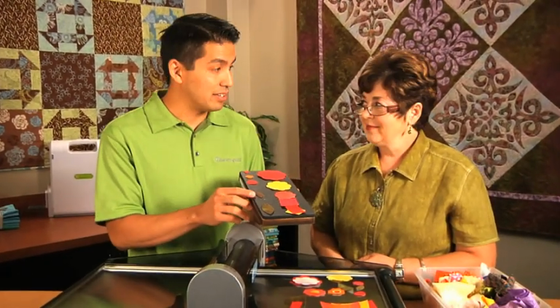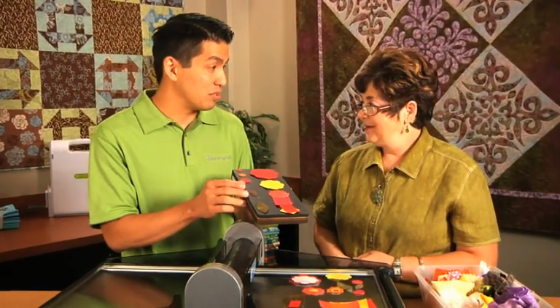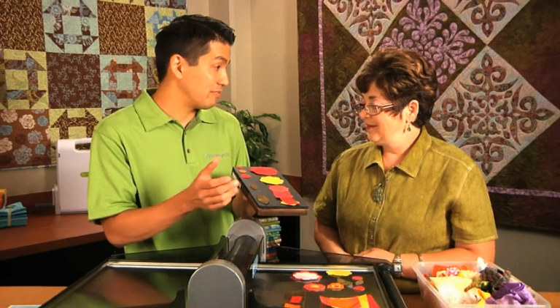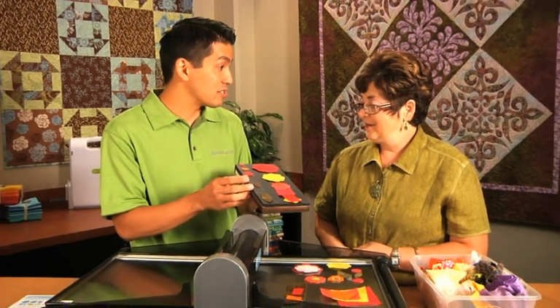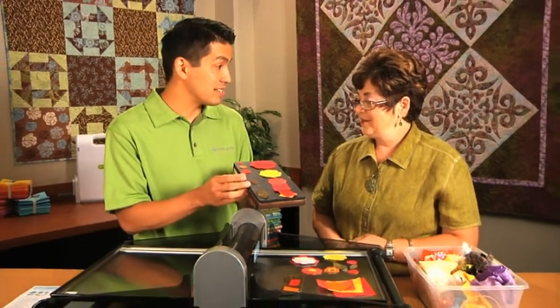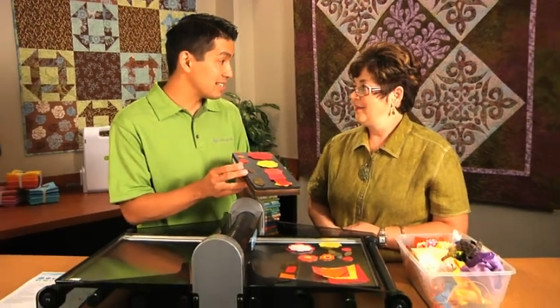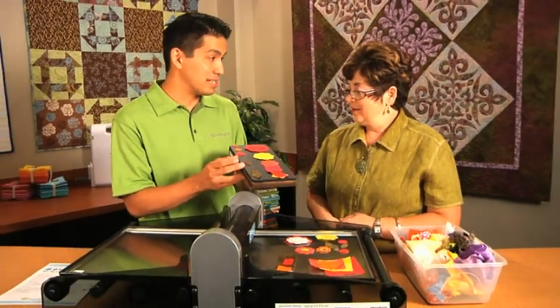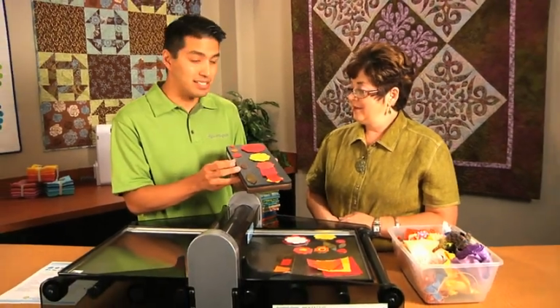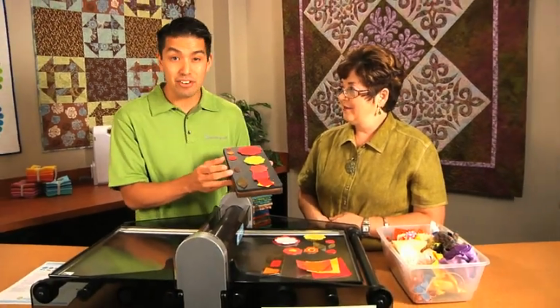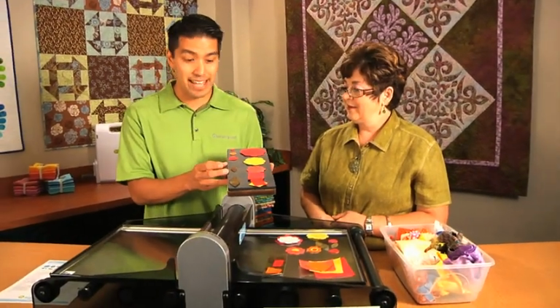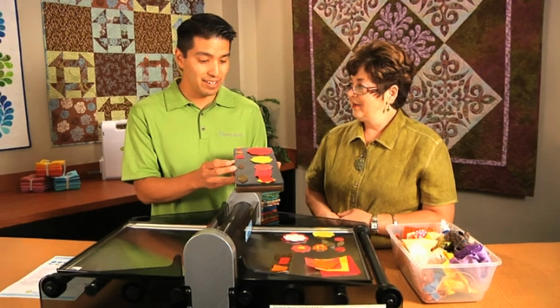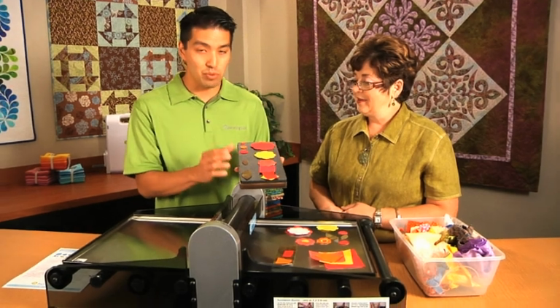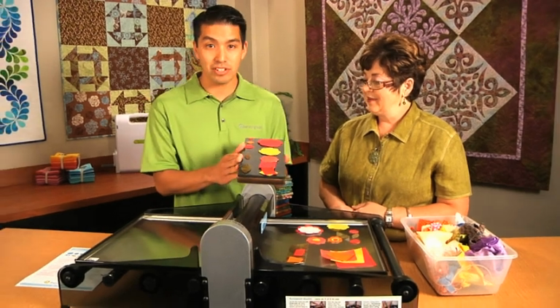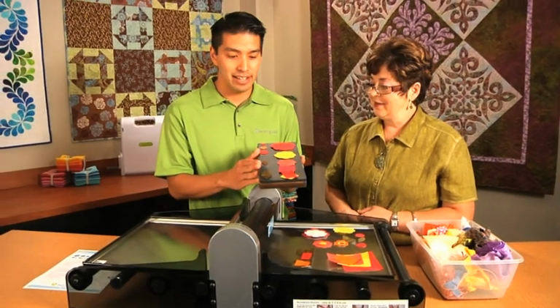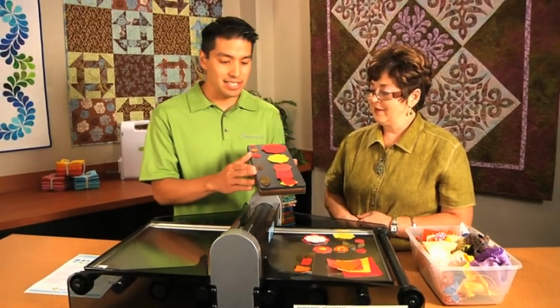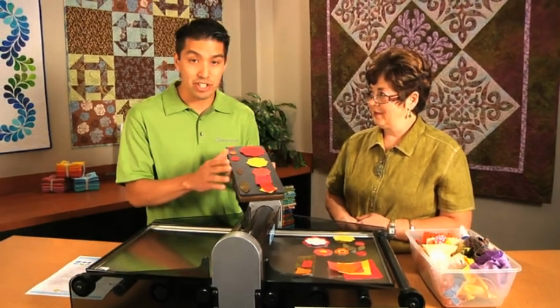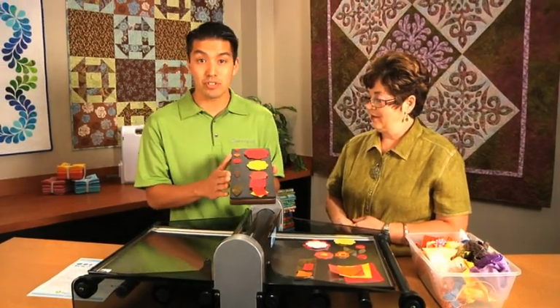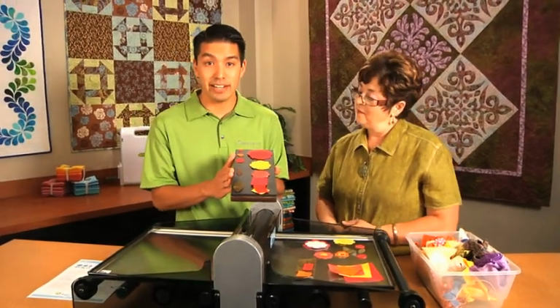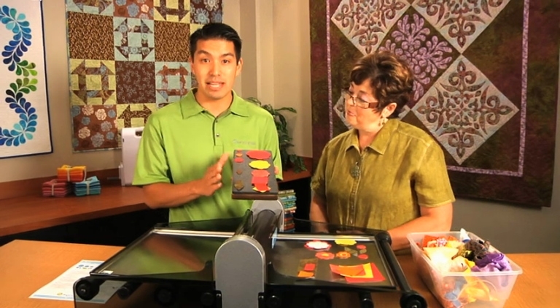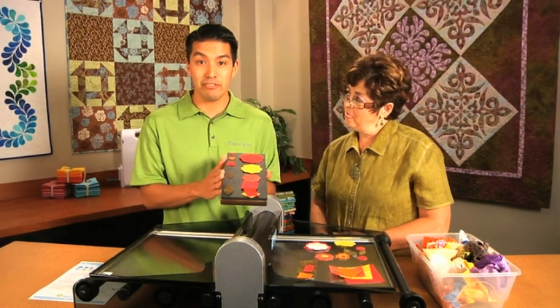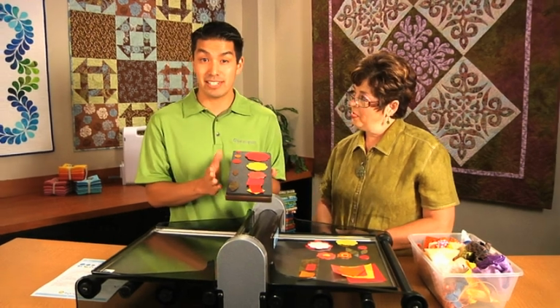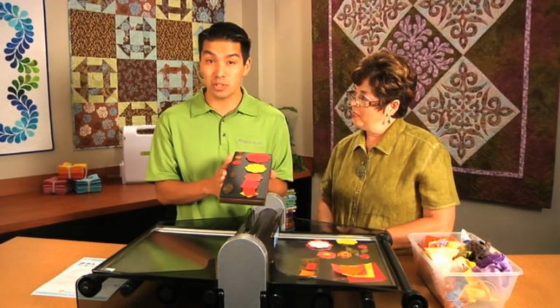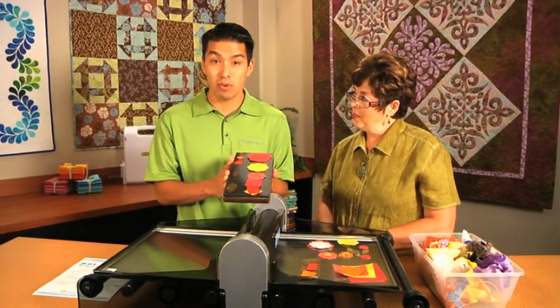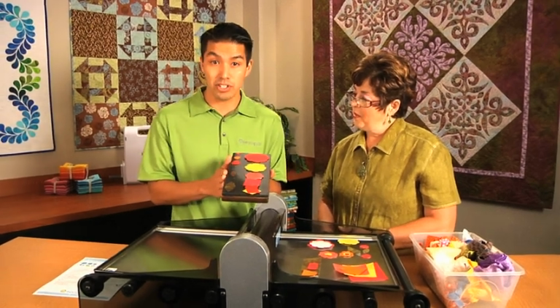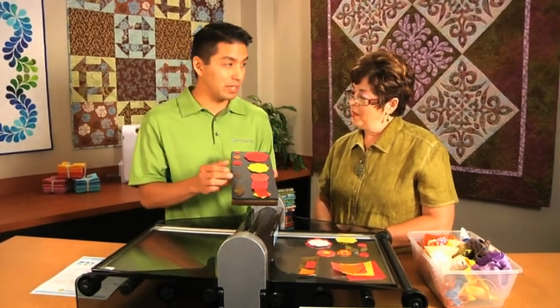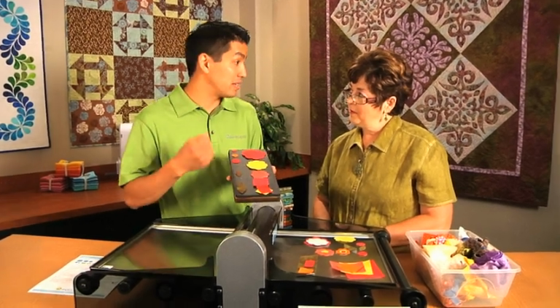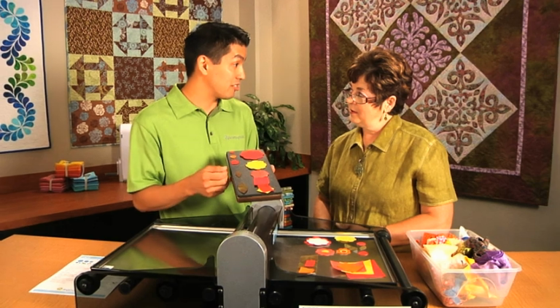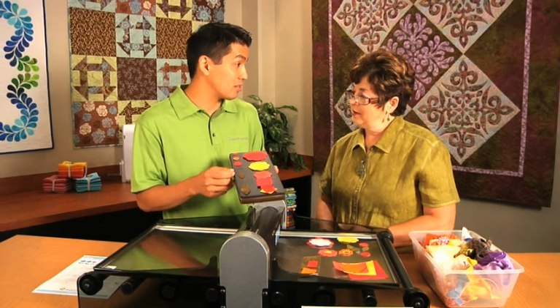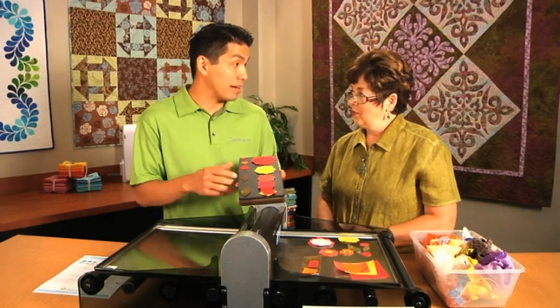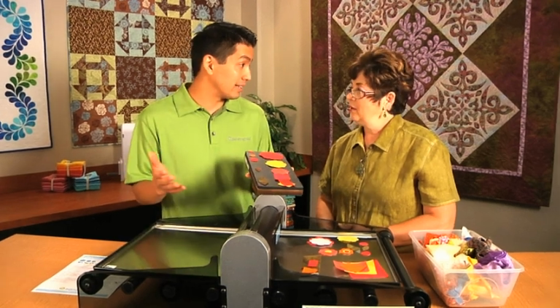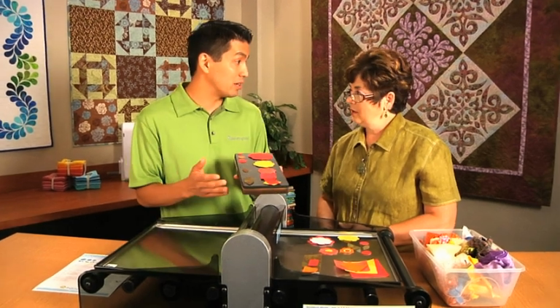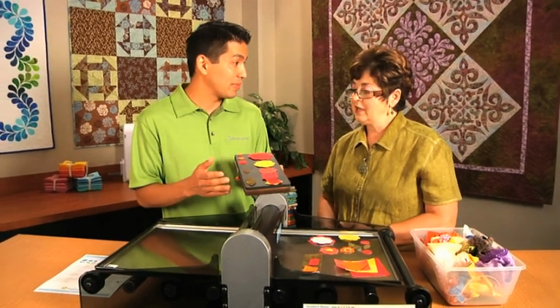You can cut through flannels, fleeces, cottons, batiks, leather, denim — it's a really versatile die. Because you're cutting through so many layers, it makes it perfect for that serious quilter or quilt shop who really wants to put out a bunch of kits or make a really elaborate quilt.